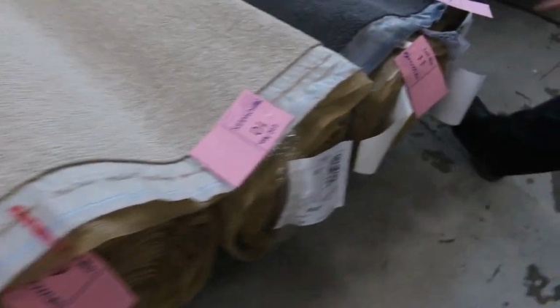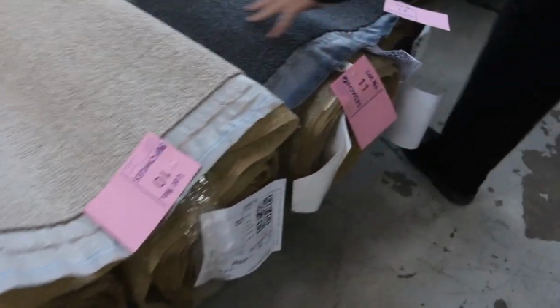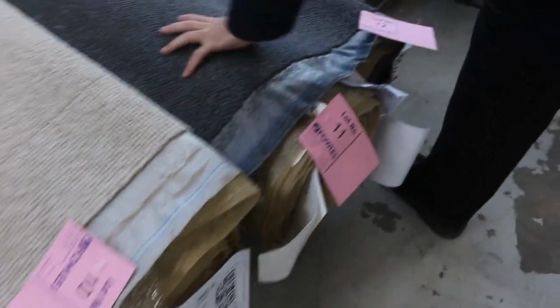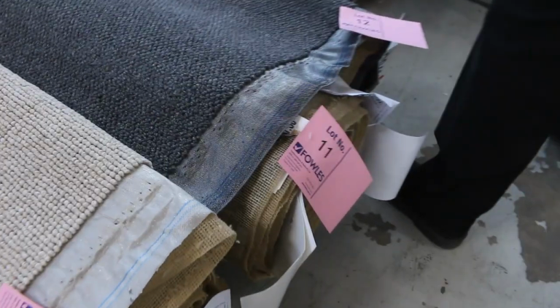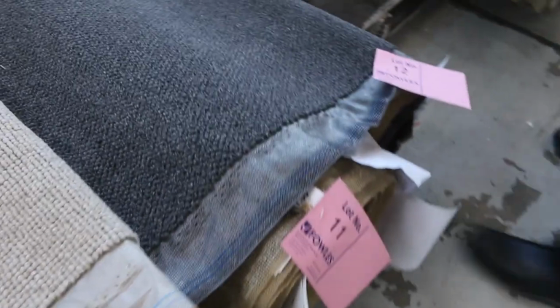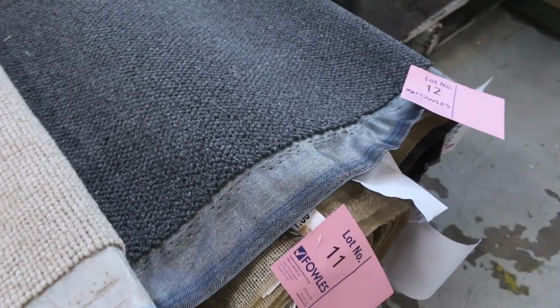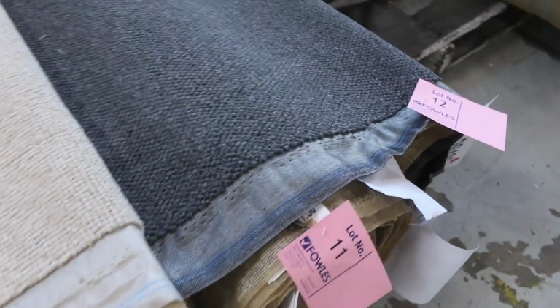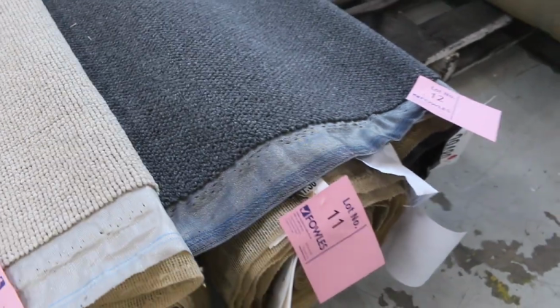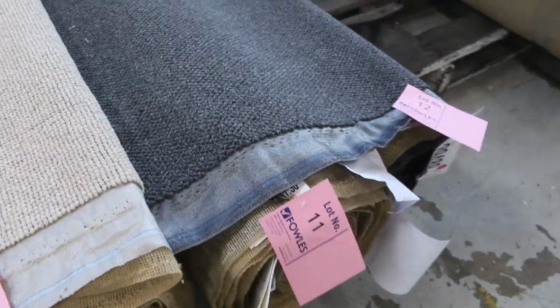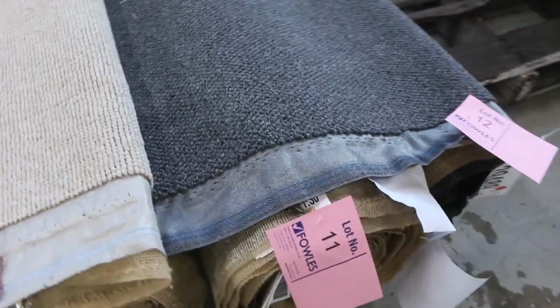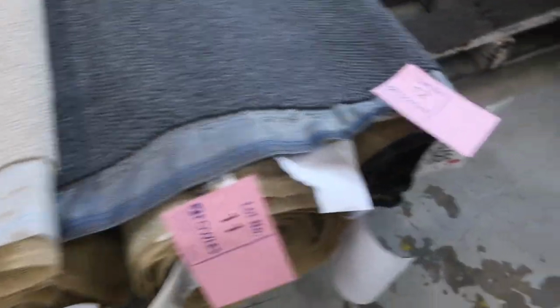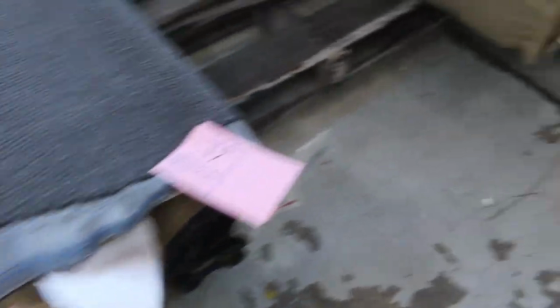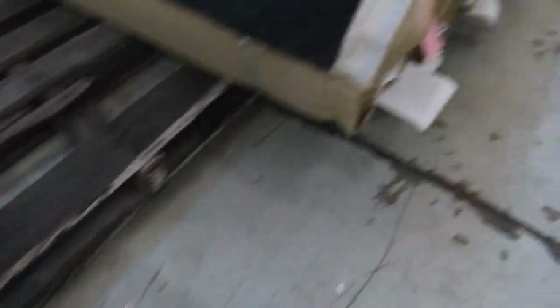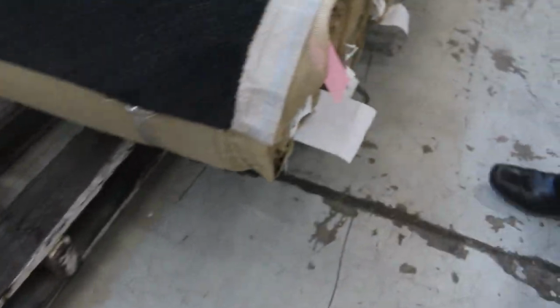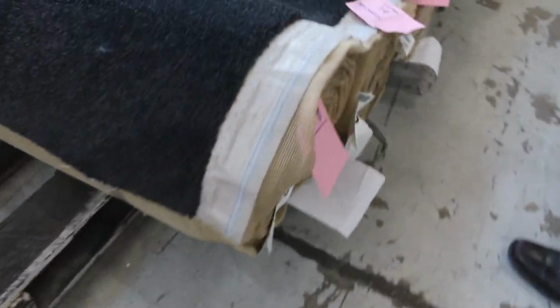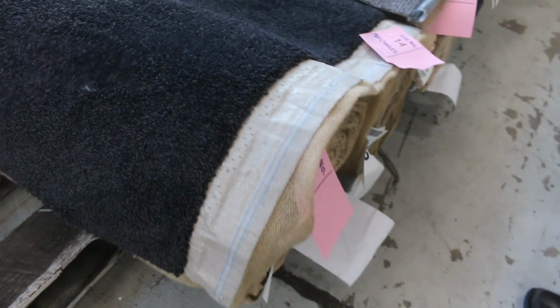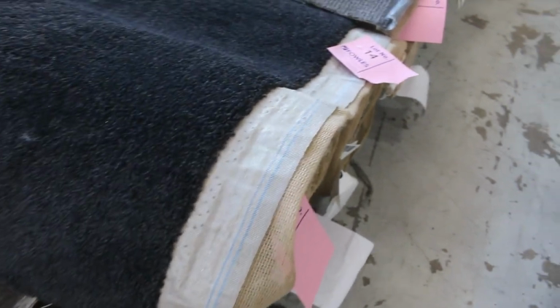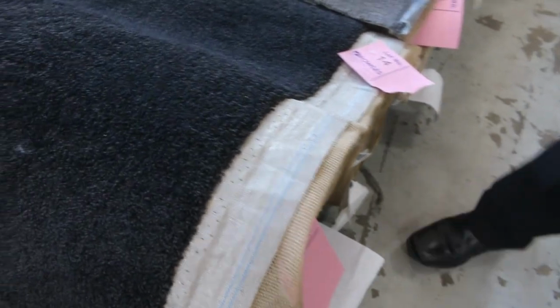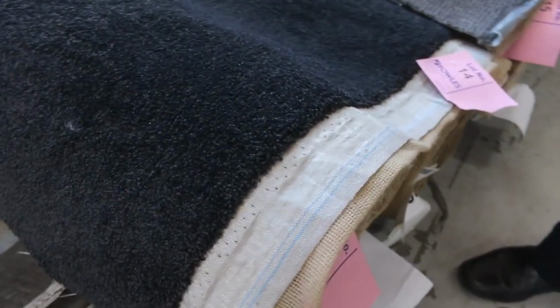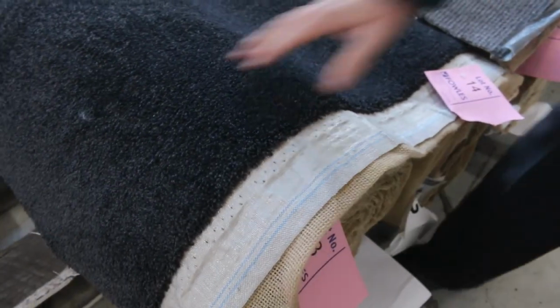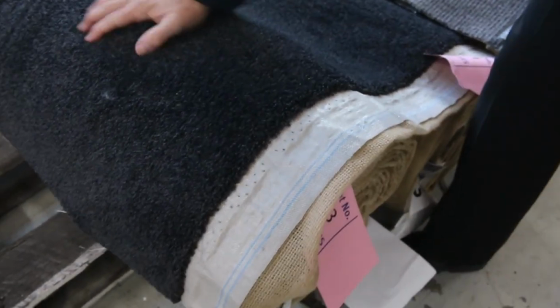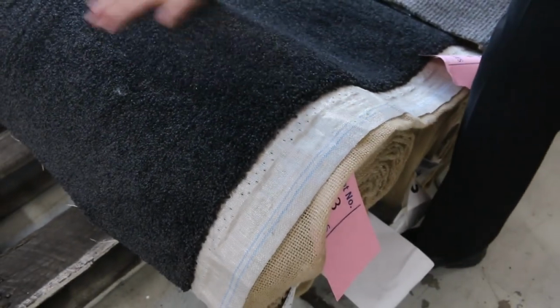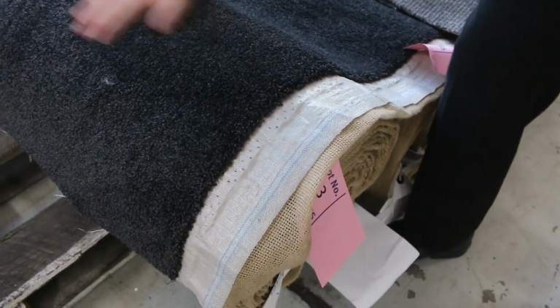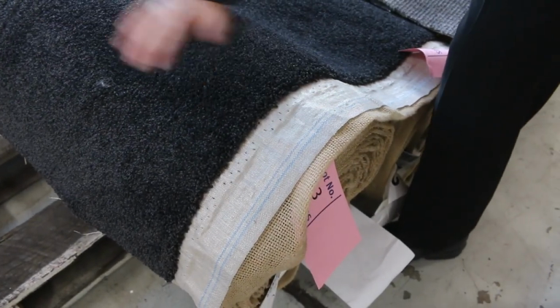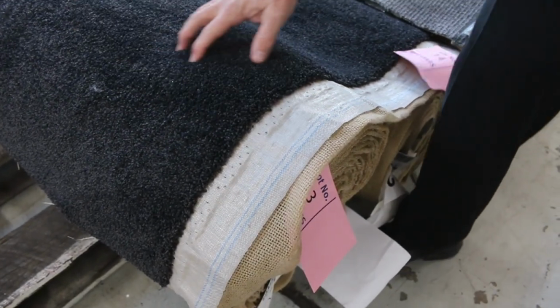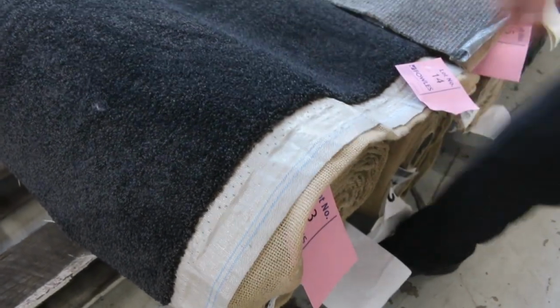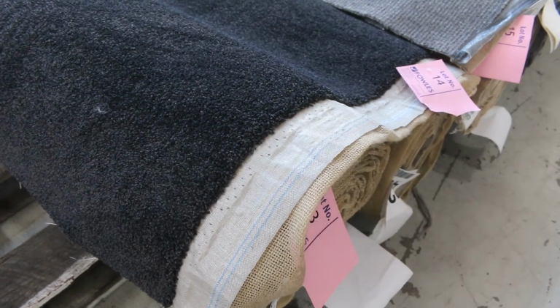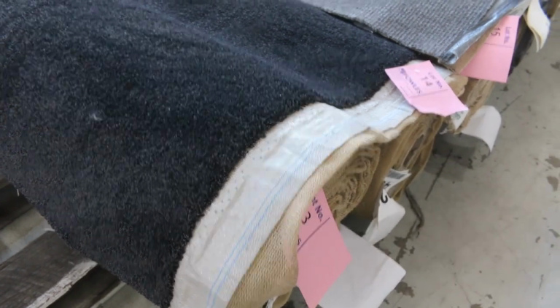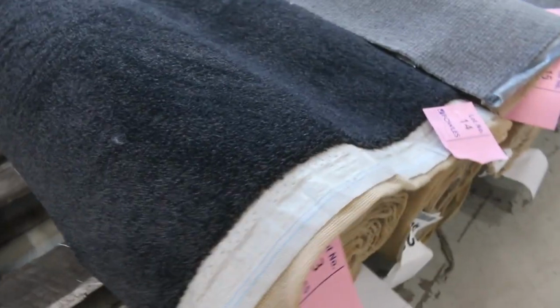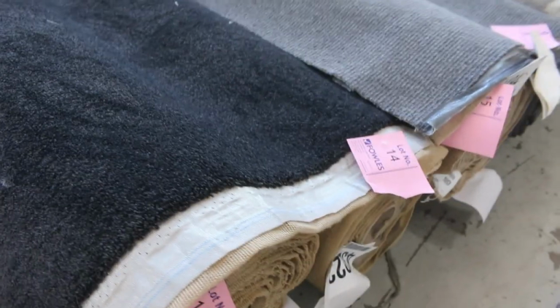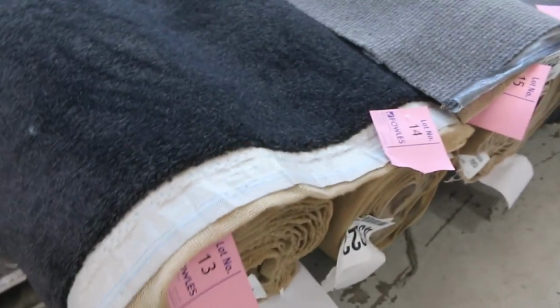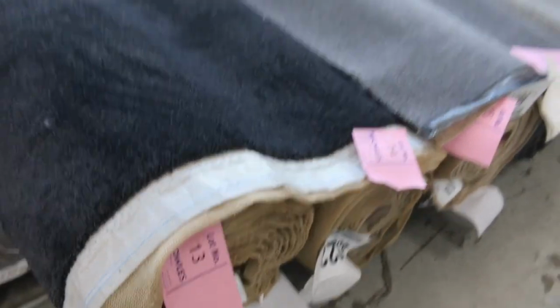Lot number 12 — a nice little loop pile again in a nice charcoal grey colour. That's the same as lot number 11, so a couple of nice rolls there. Lots of these combined rolls. Lot number 13 and 14 have a nice dark colour — beautiful soft feel this one, and a good quantity also. We've got a couple of nice roll sizes there.